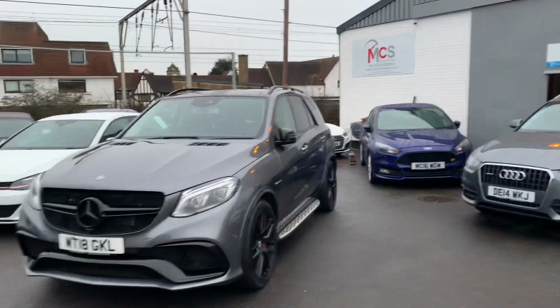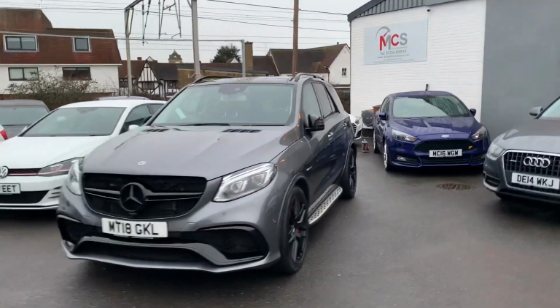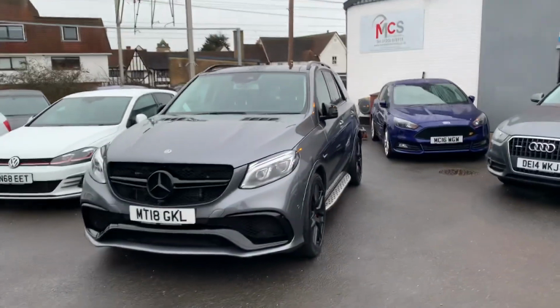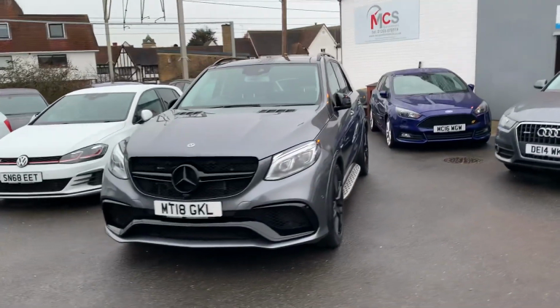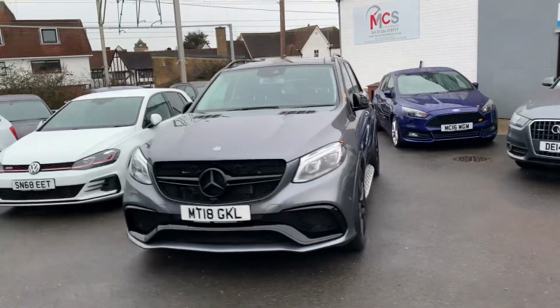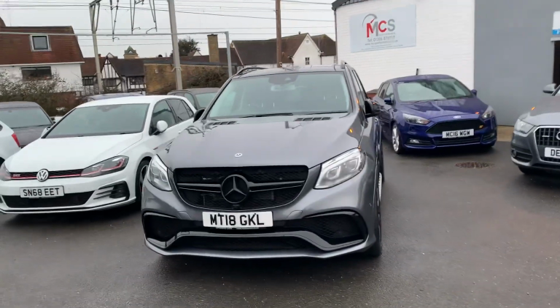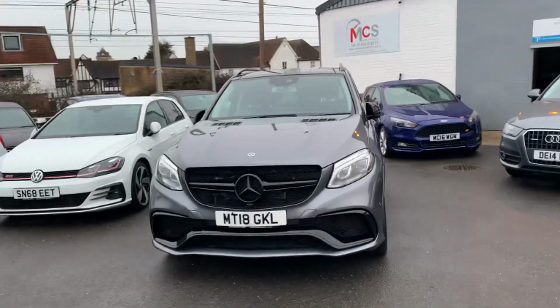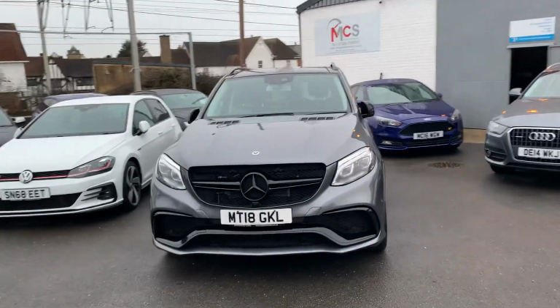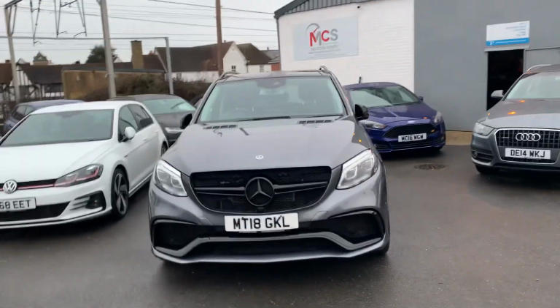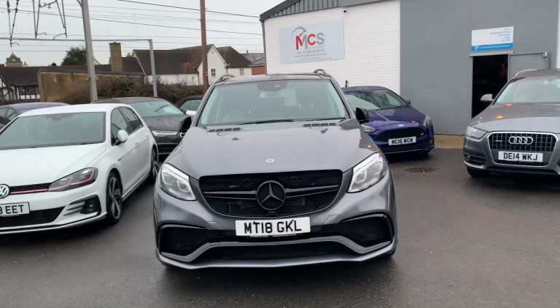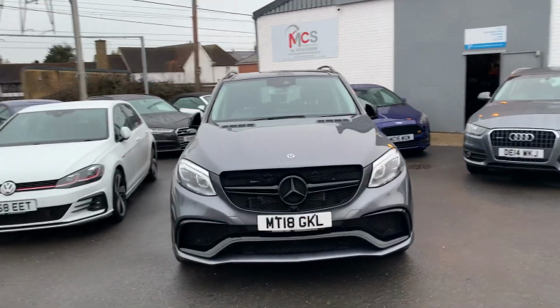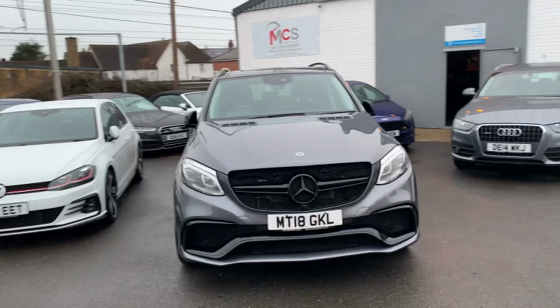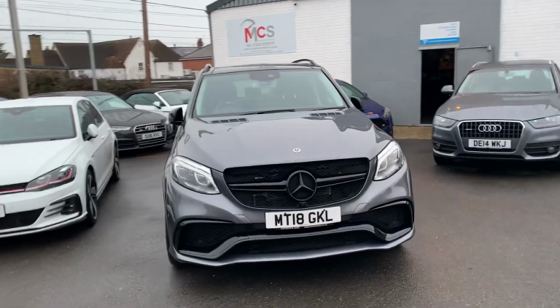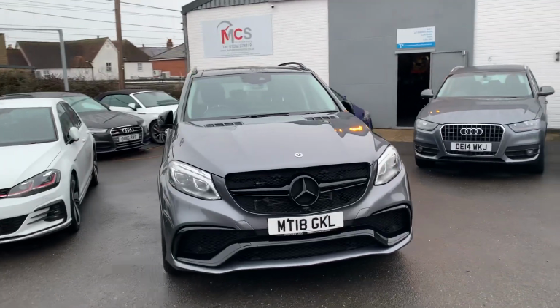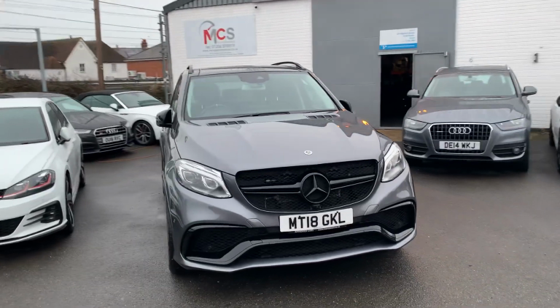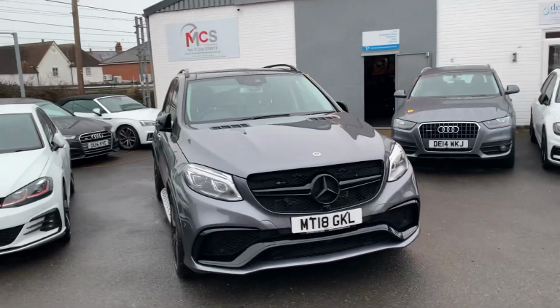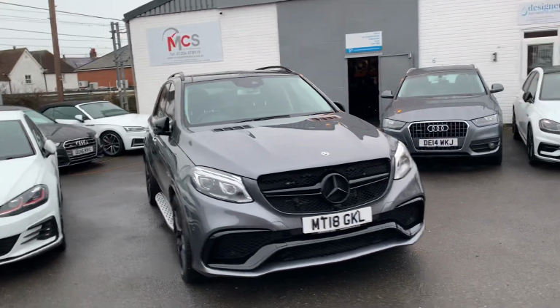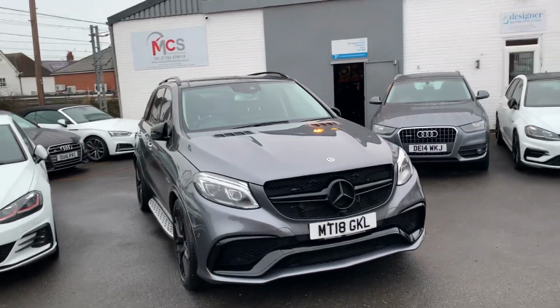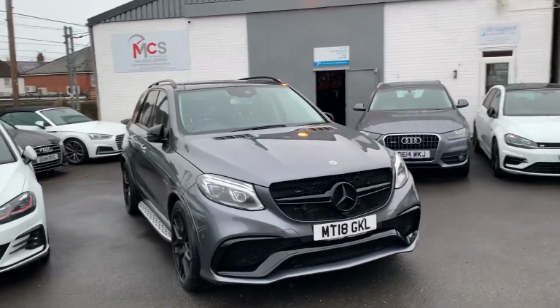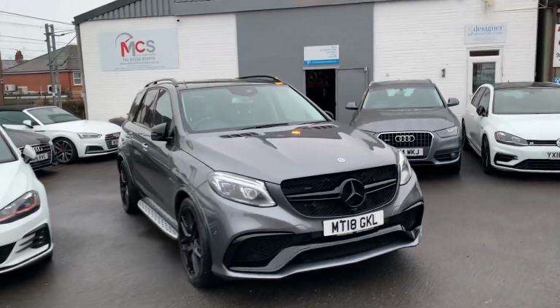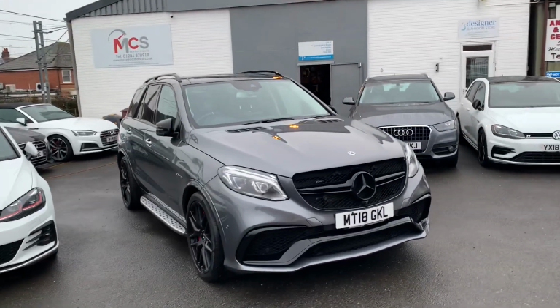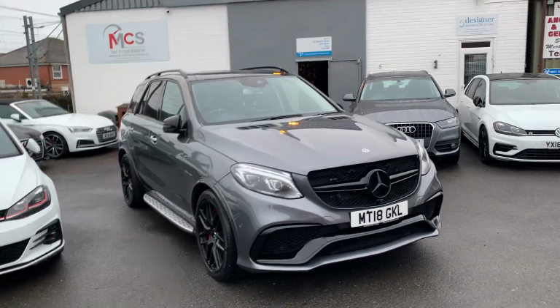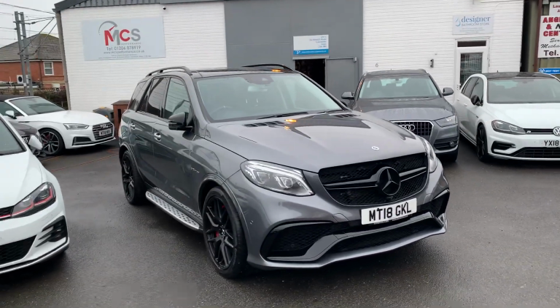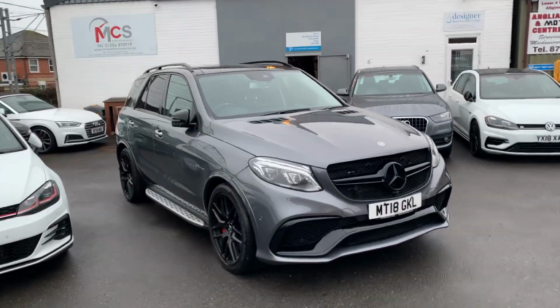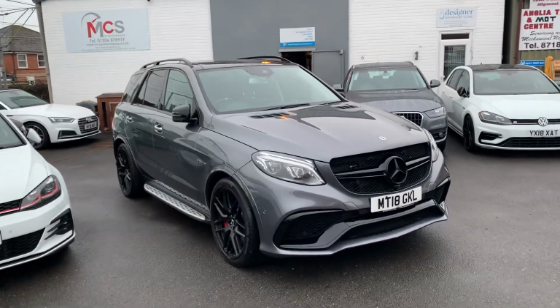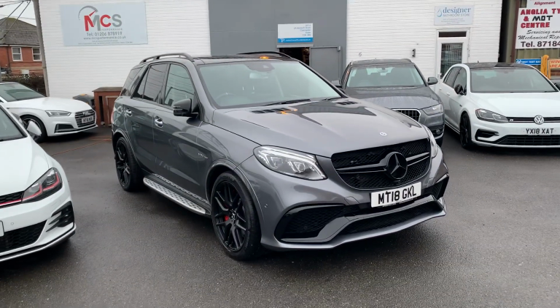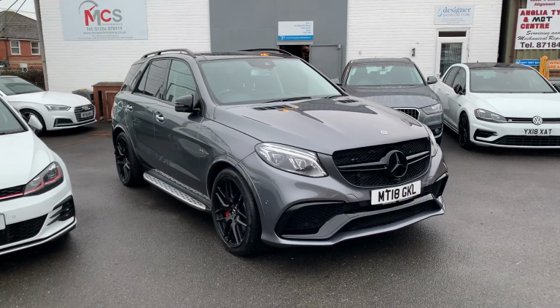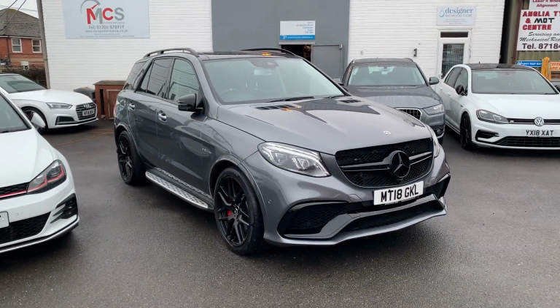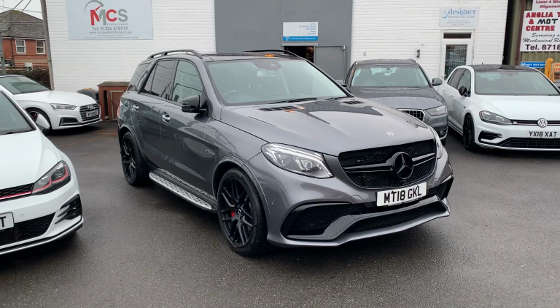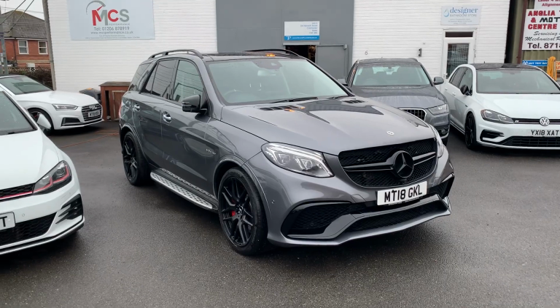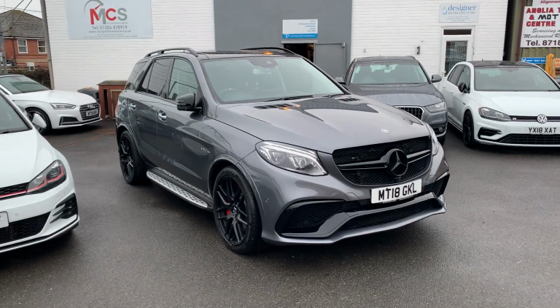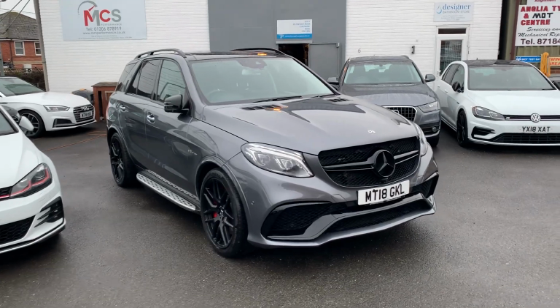Hi there, welcome to this walk-around video of our 2018 Mercedes-Benz GLE 63 S. It's one of our only ones in stock at the moment. We're just going to run out to the car, go around the wheels and interior, and show you a few bits.